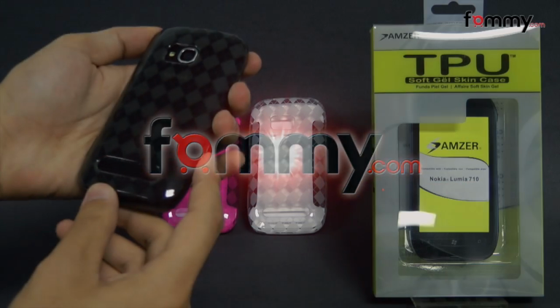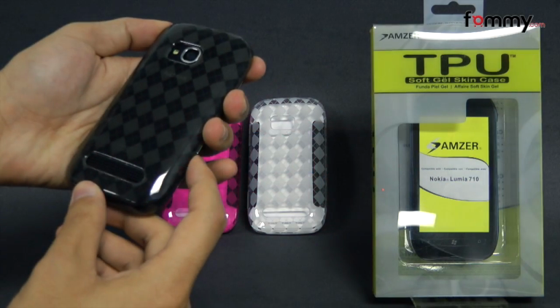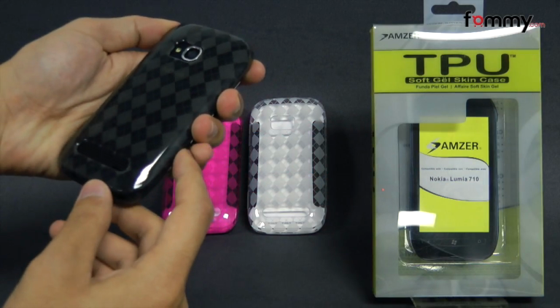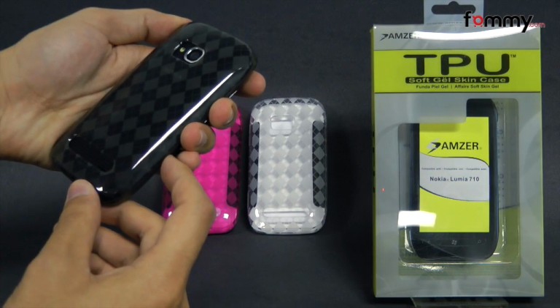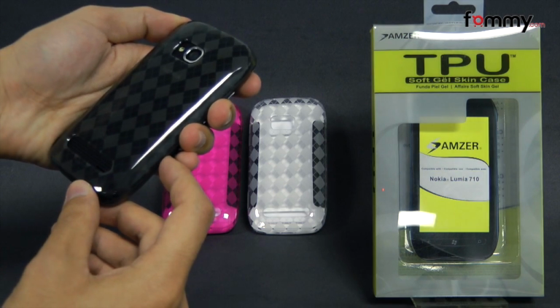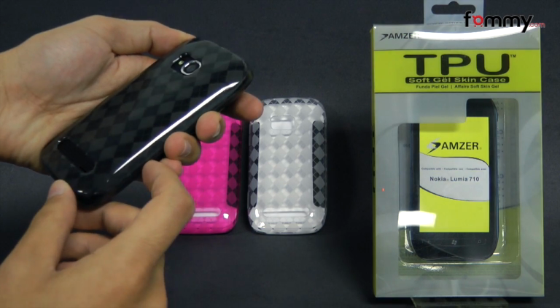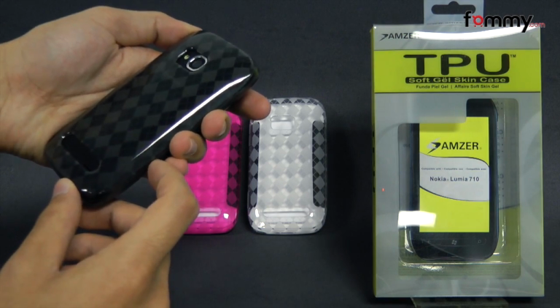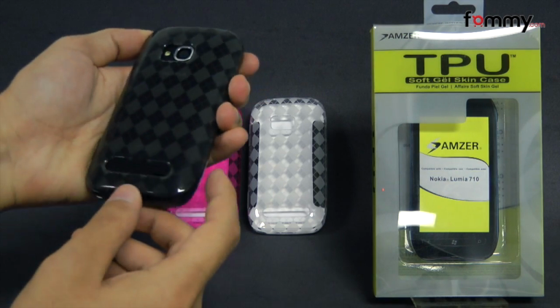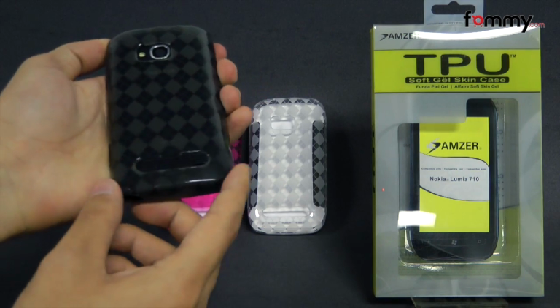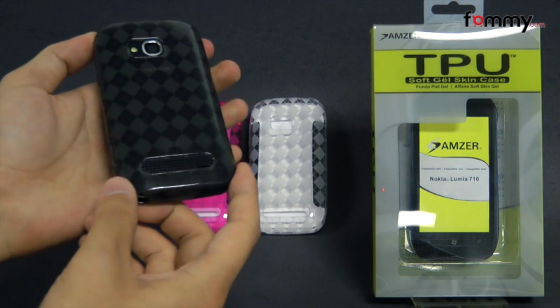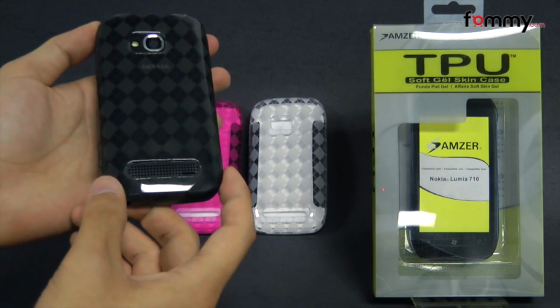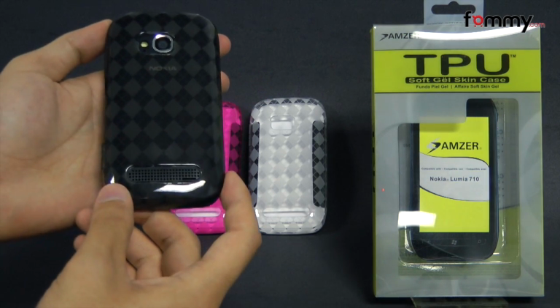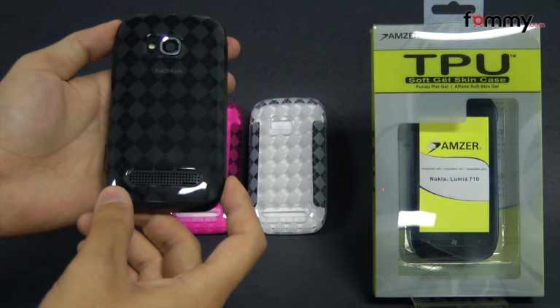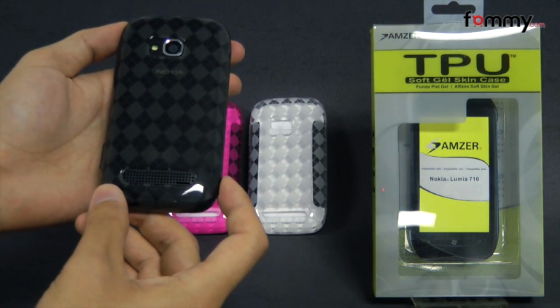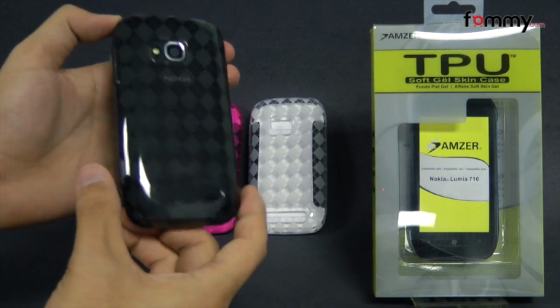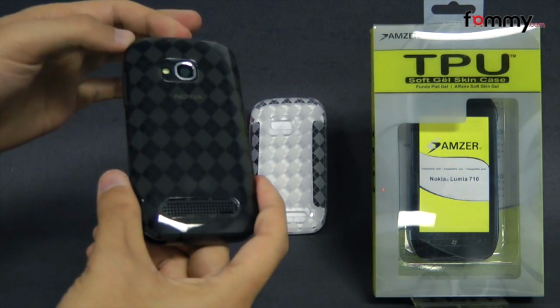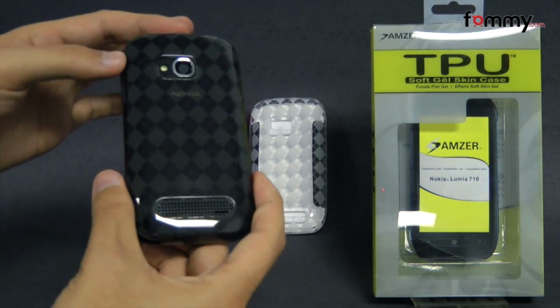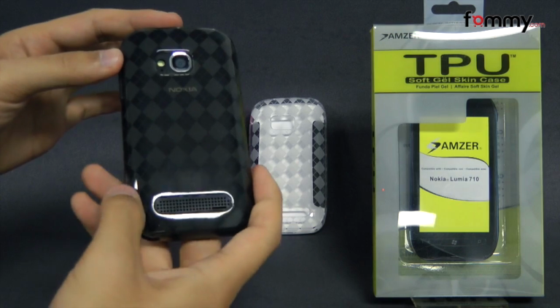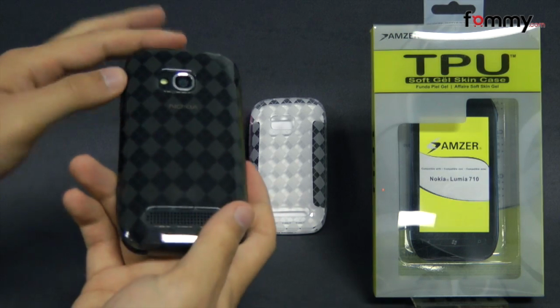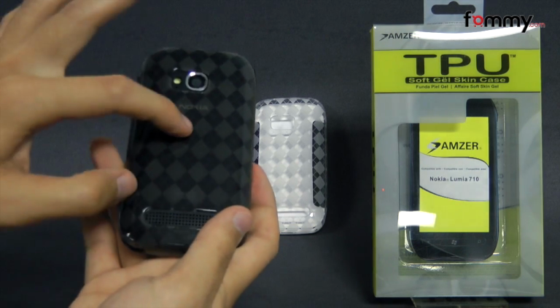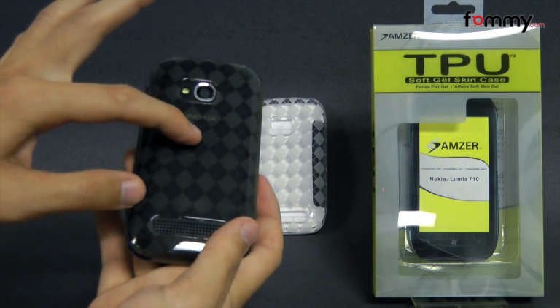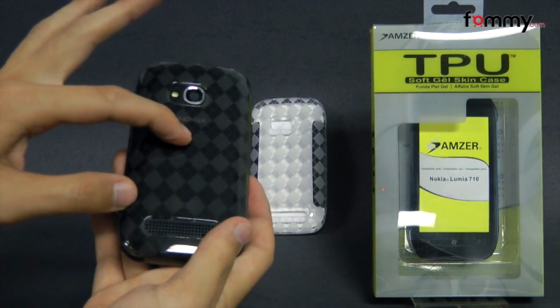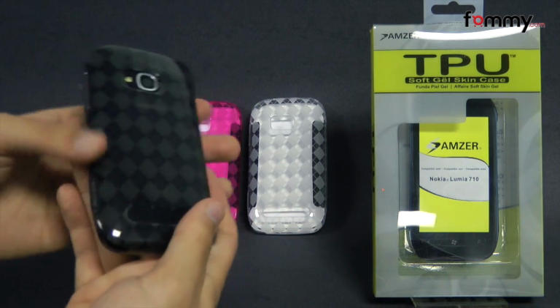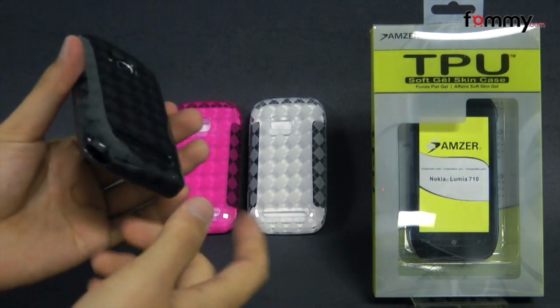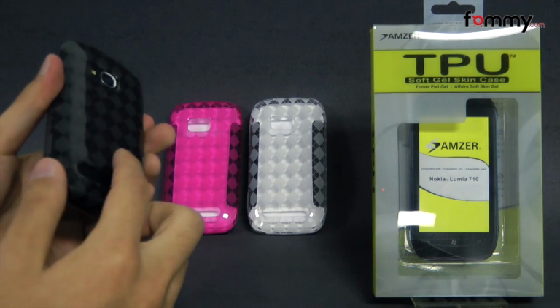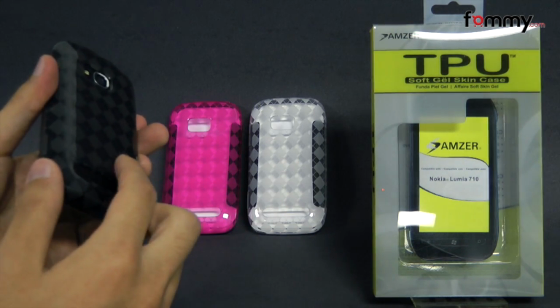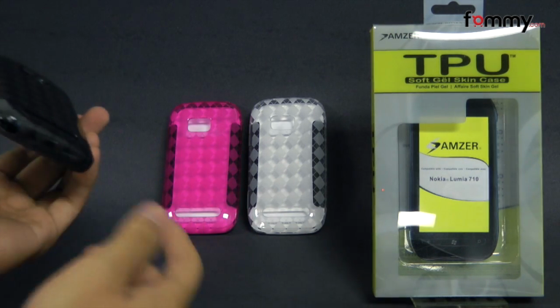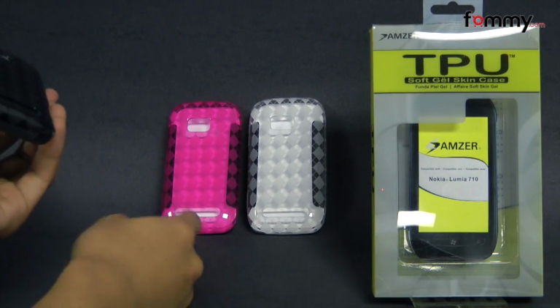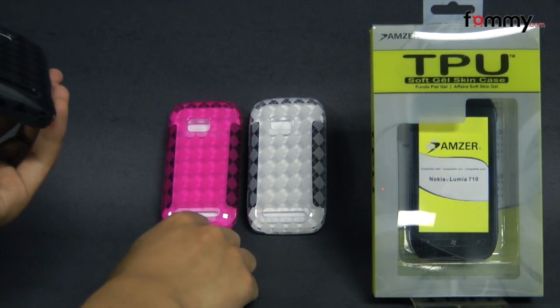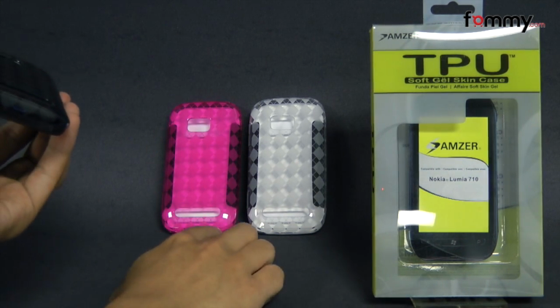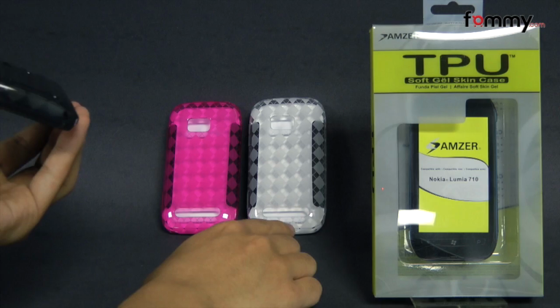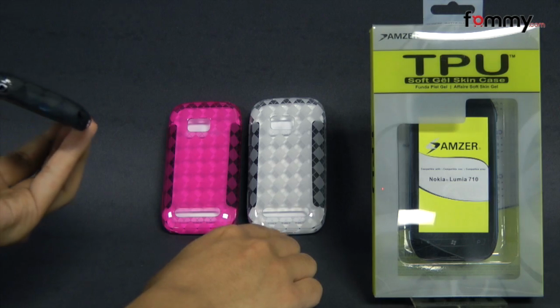Hey guys, Nick with Fami here and today we're taking a look at the Amzer Lux Argyle TPU case for the Nokia Lumia 710. This is the smoke gray version and they come in three different colors, with hot pink and clear.